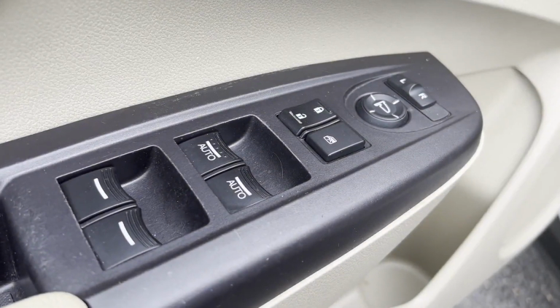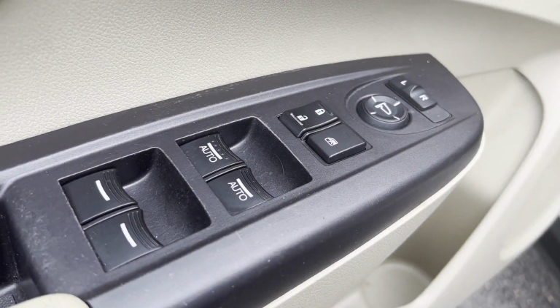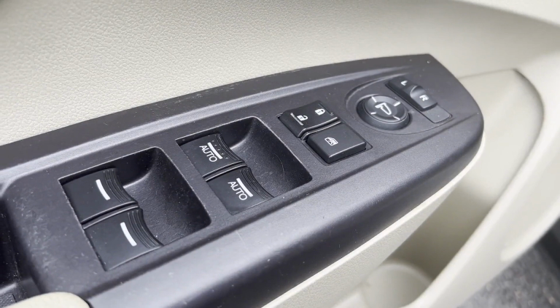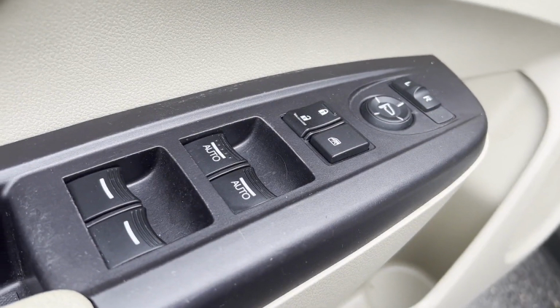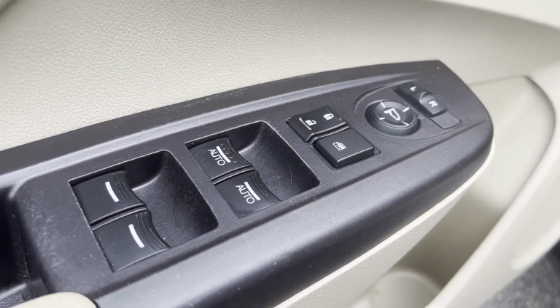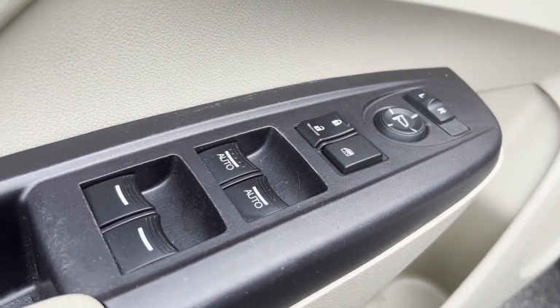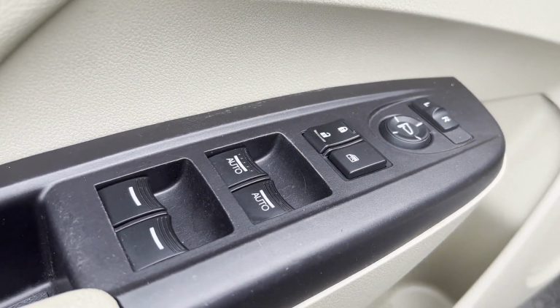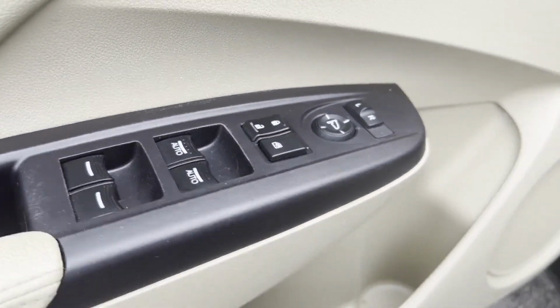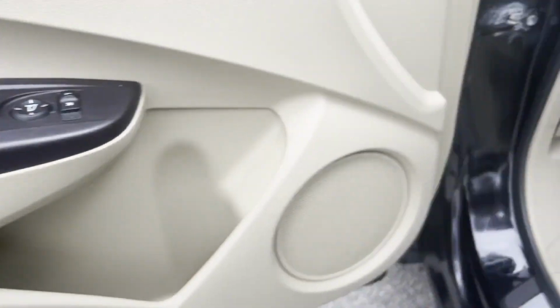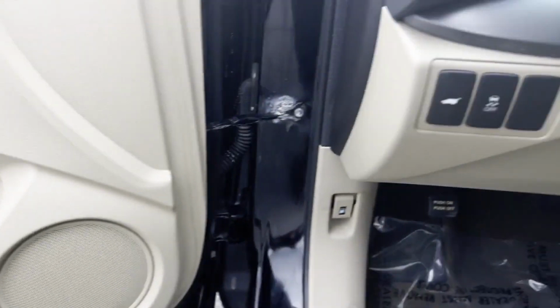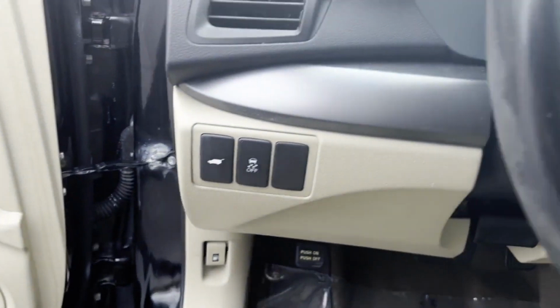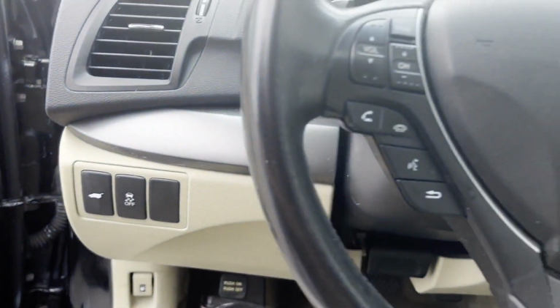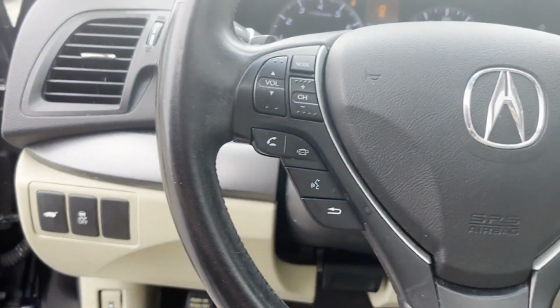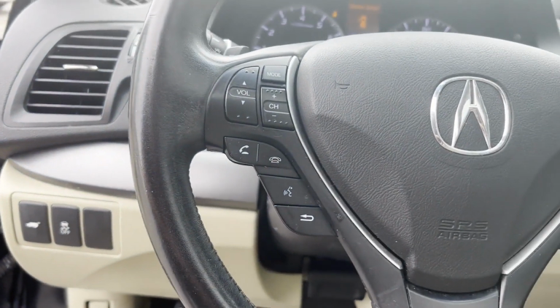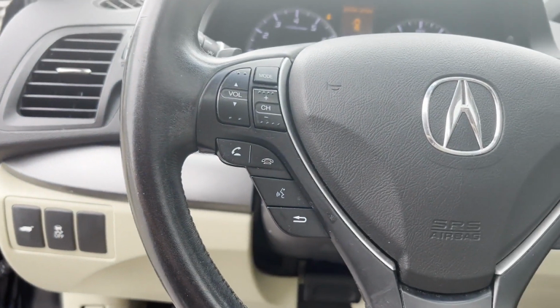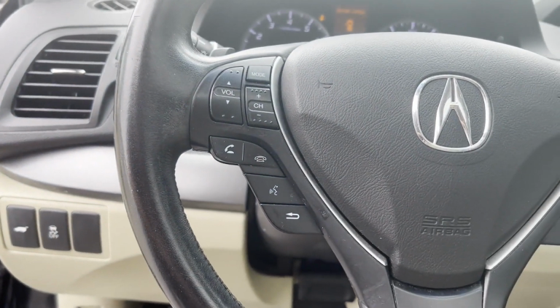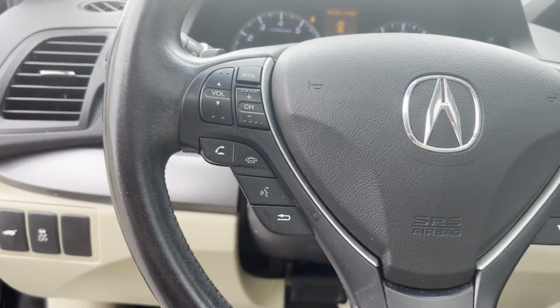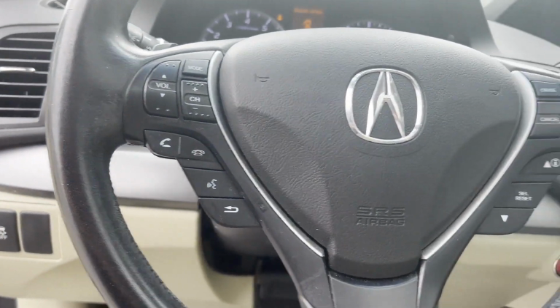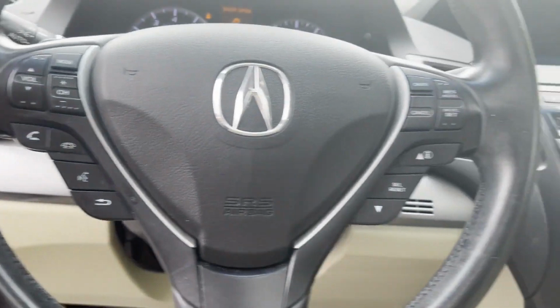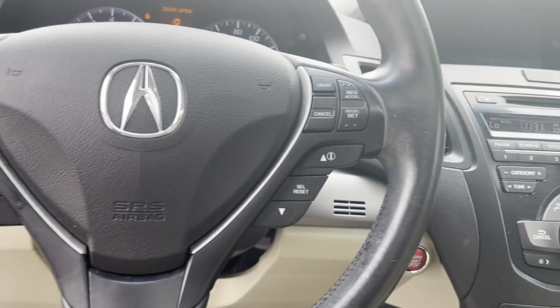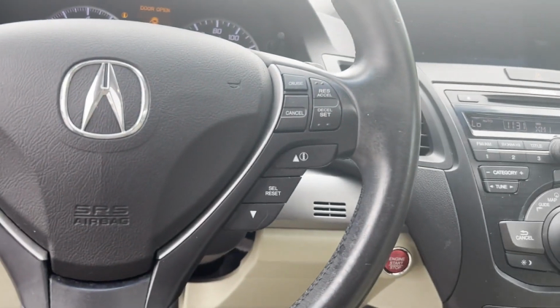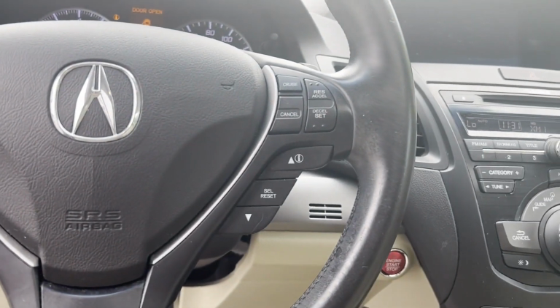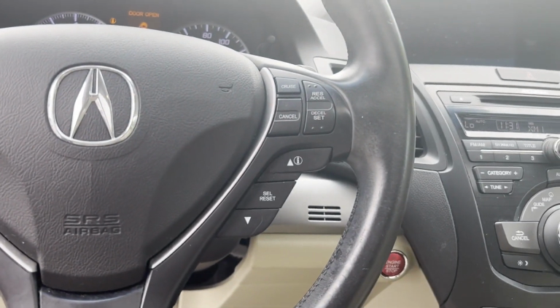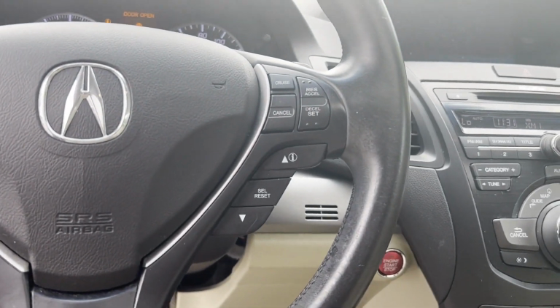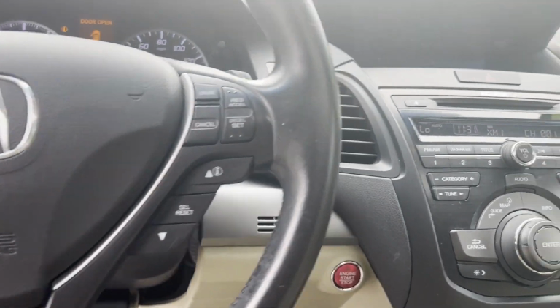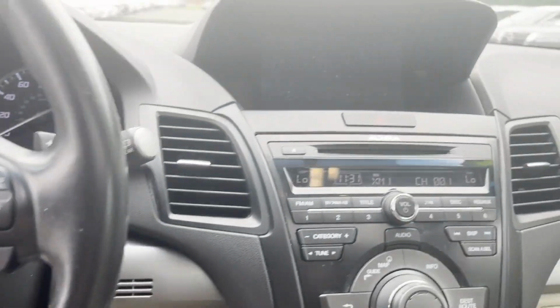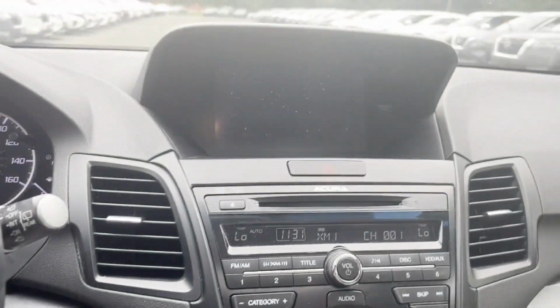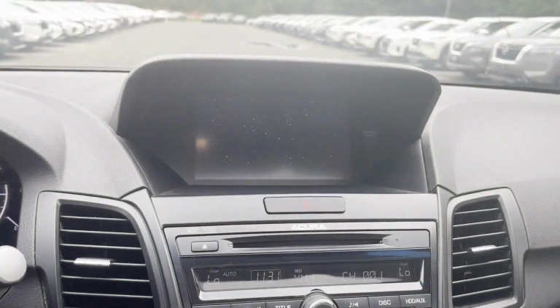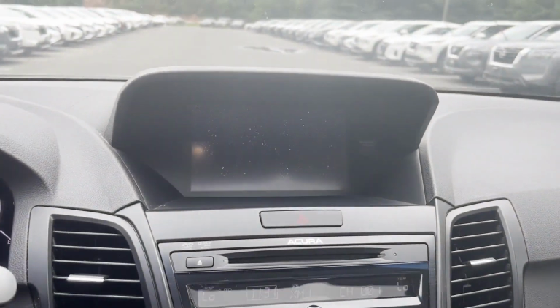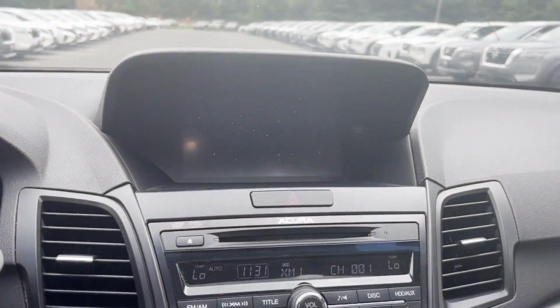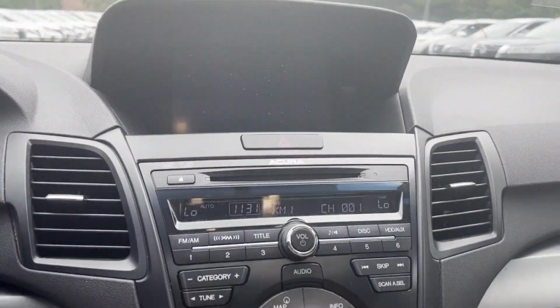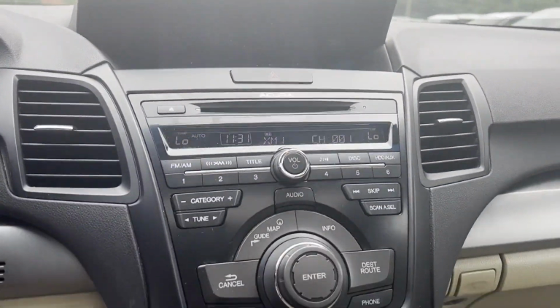Backup camera, memory seat, tinted windows, HID headlights, power driver seat, power passenger seat, and pass-through rear seat.